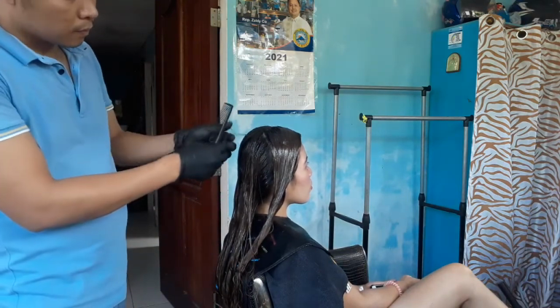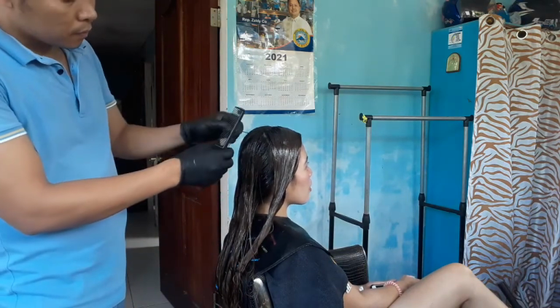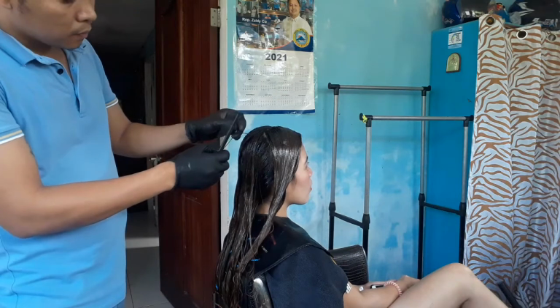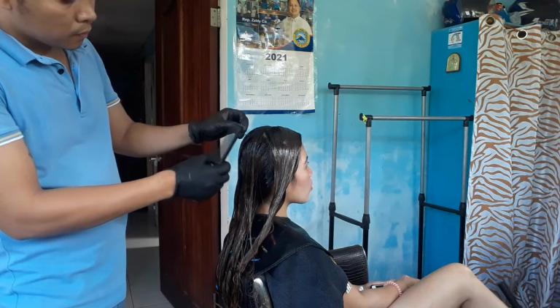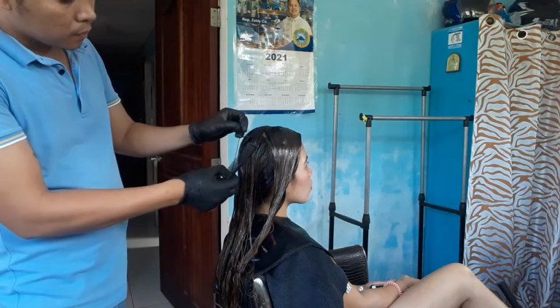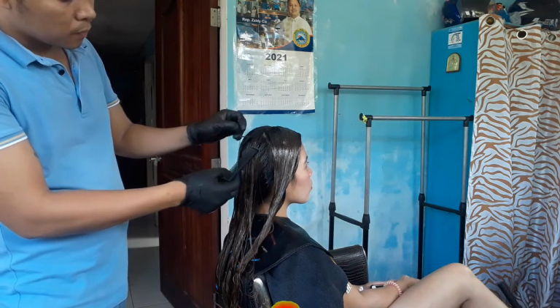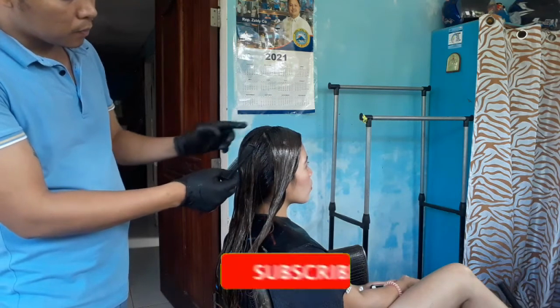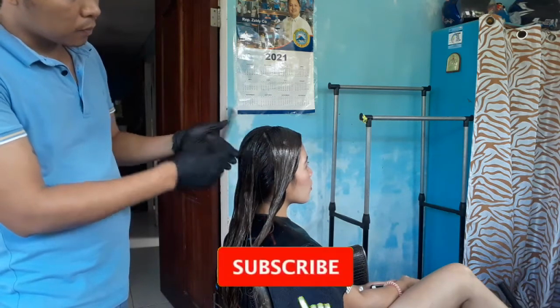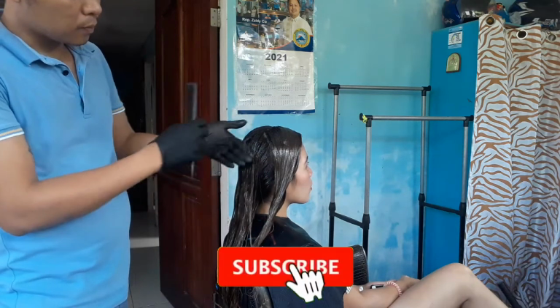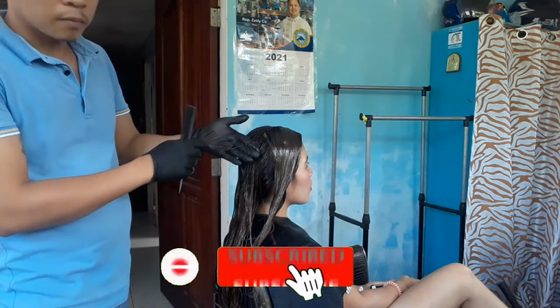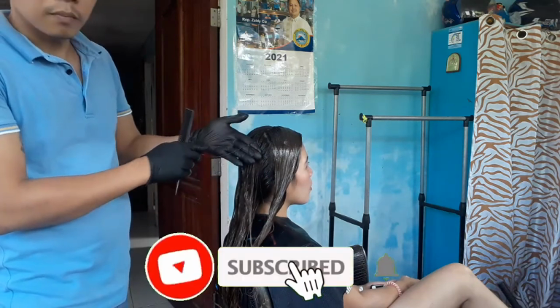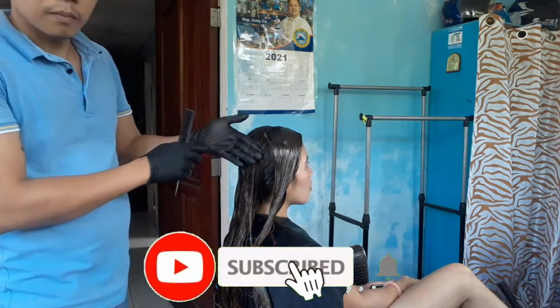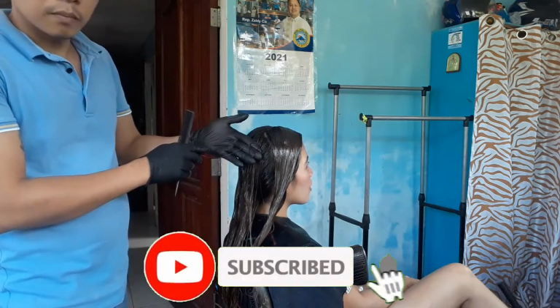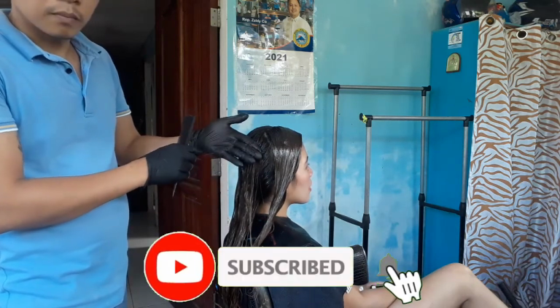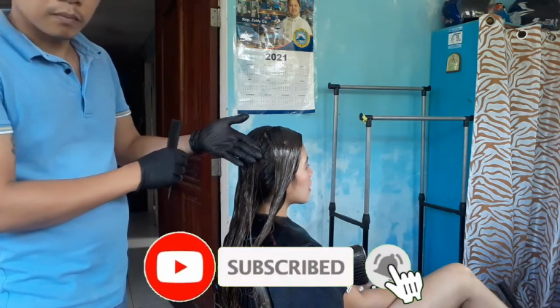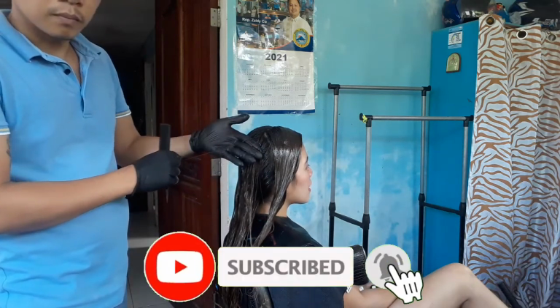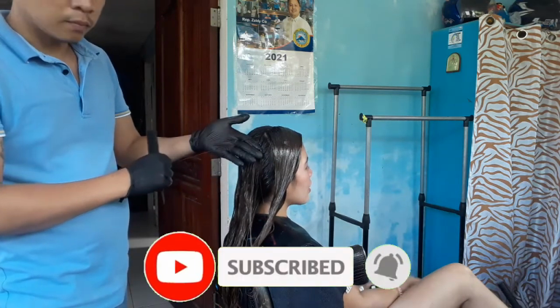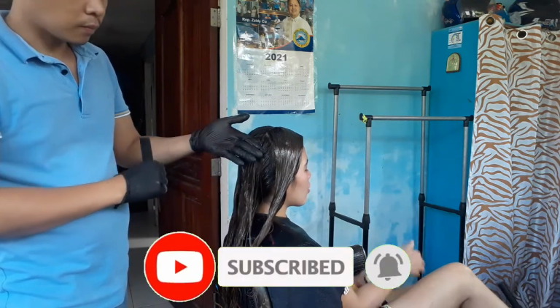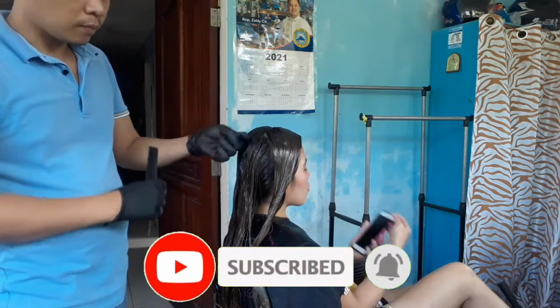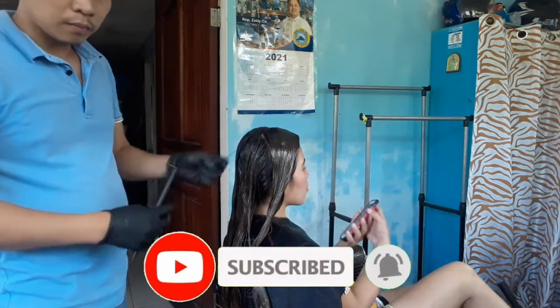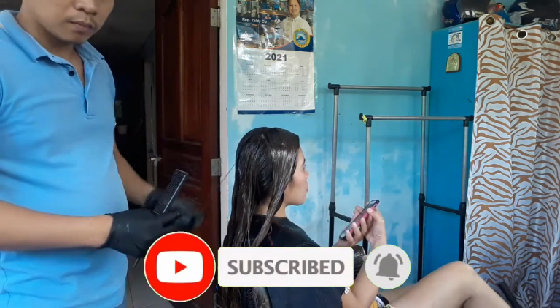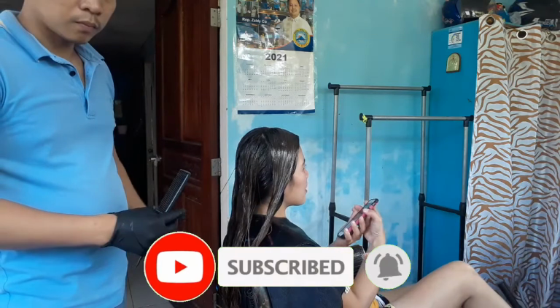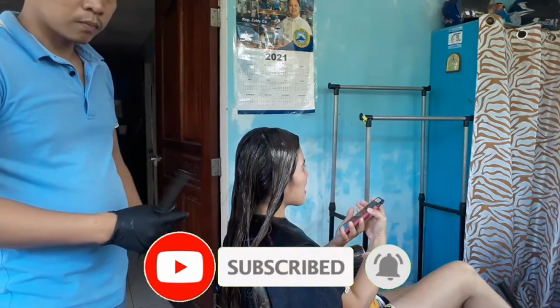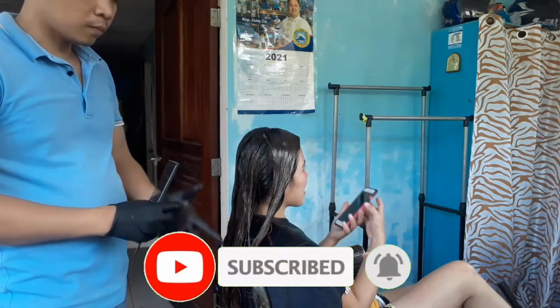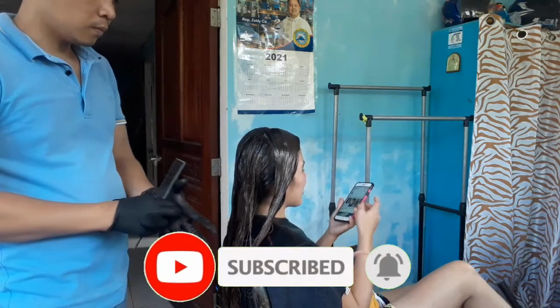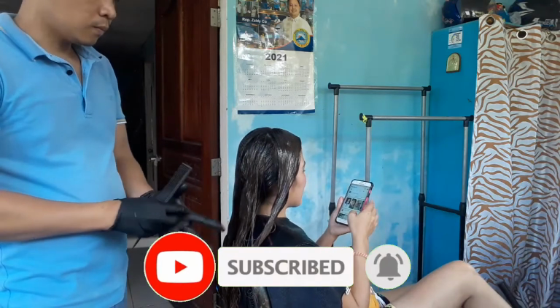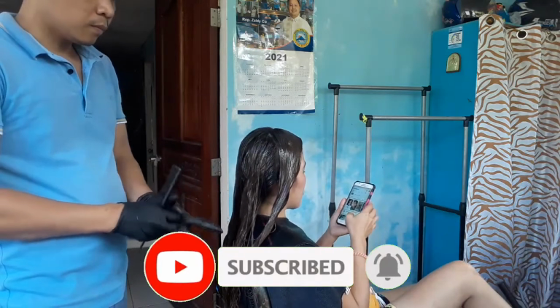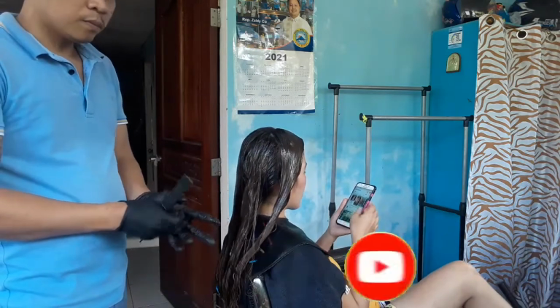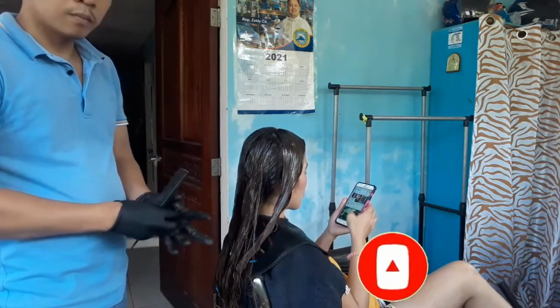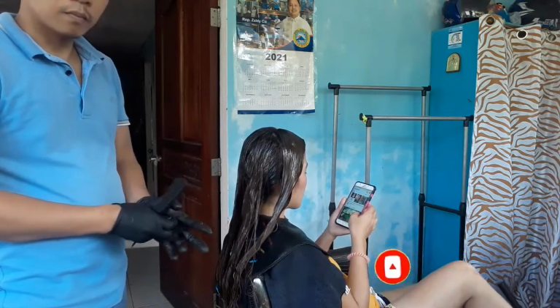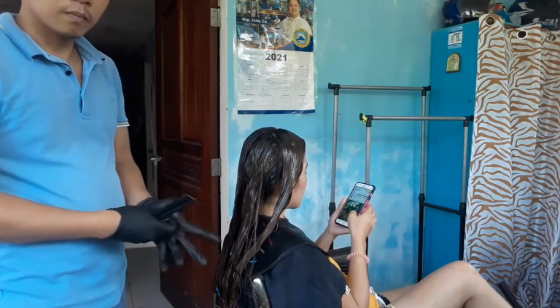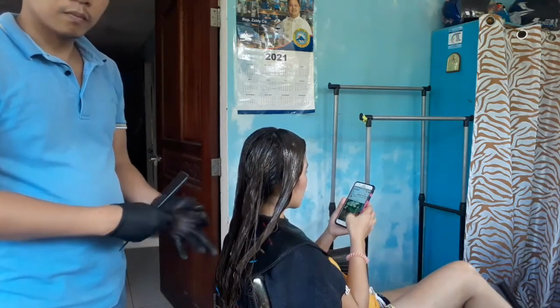Hindi tayo guys nagbabad ng matagal dahil sa colored hair sya. So, ayun na. Kita mo naman. Kita nyo naman guys na okay na sya.